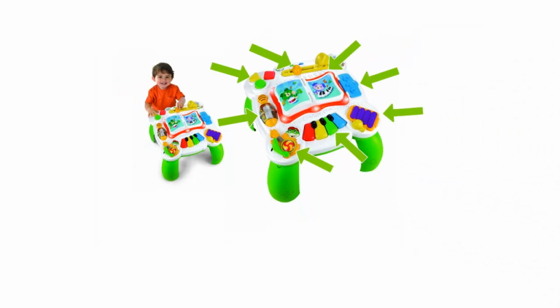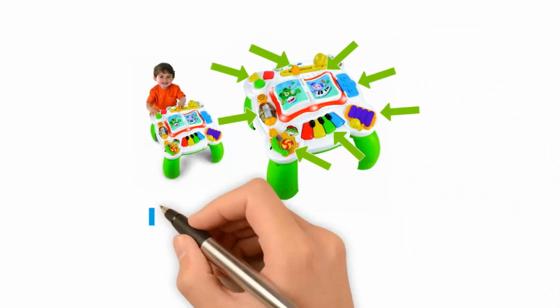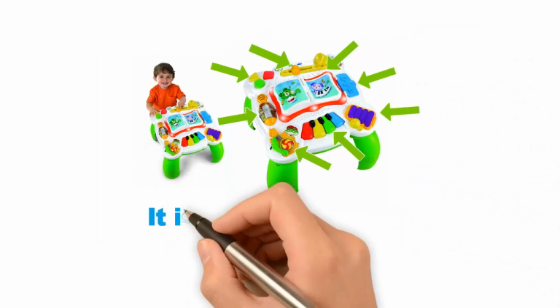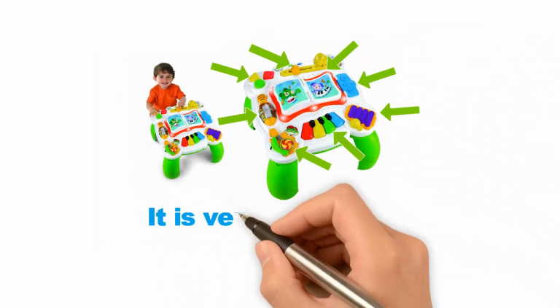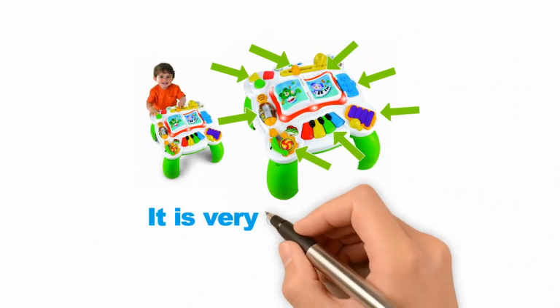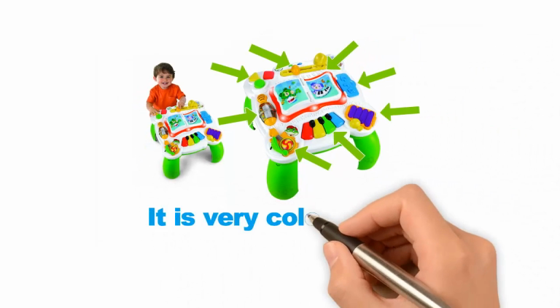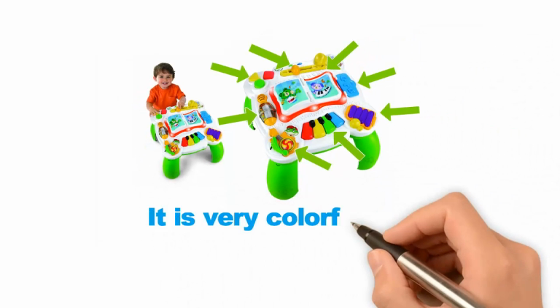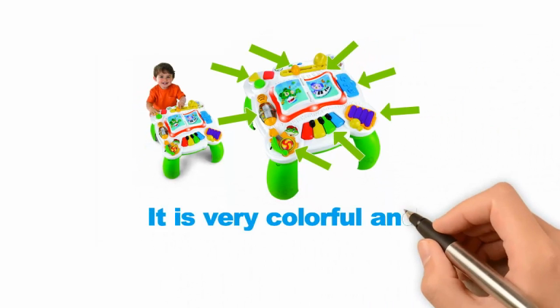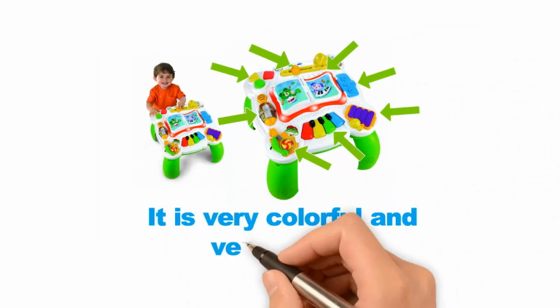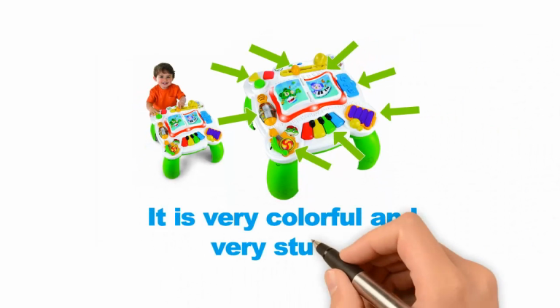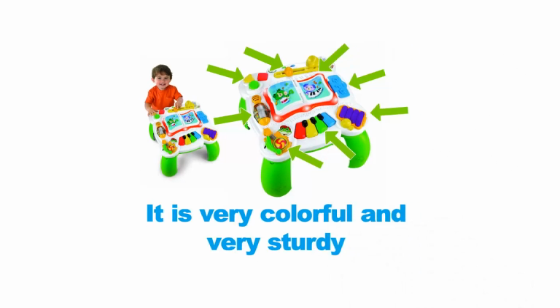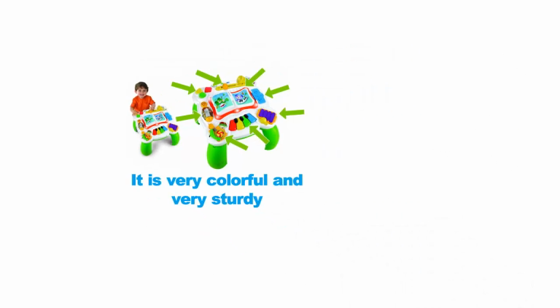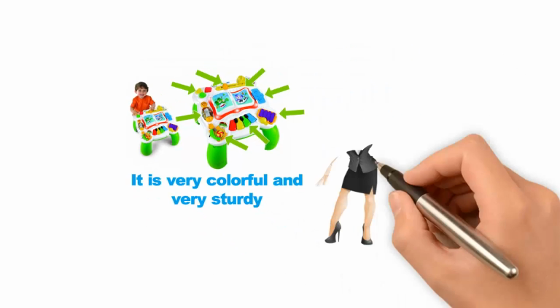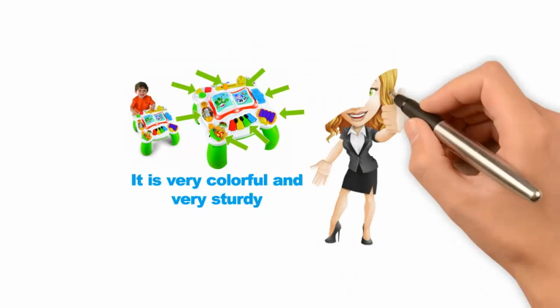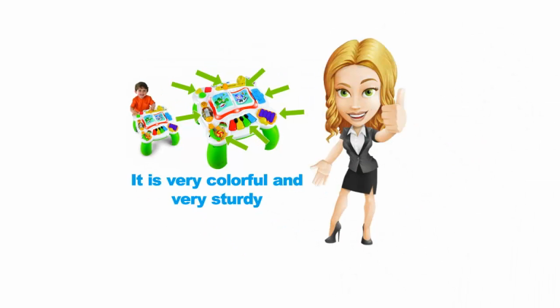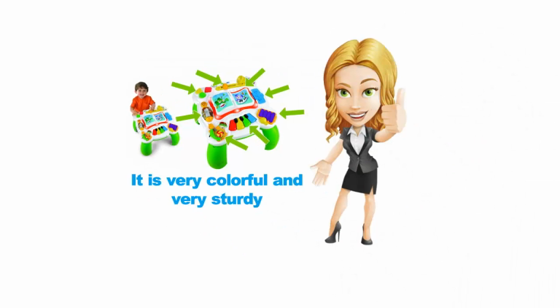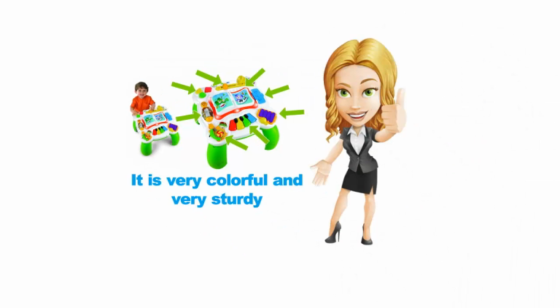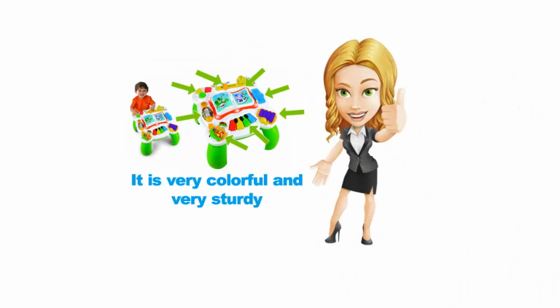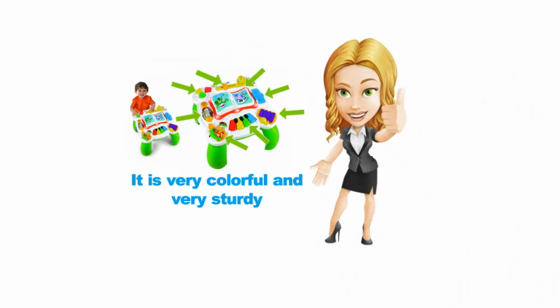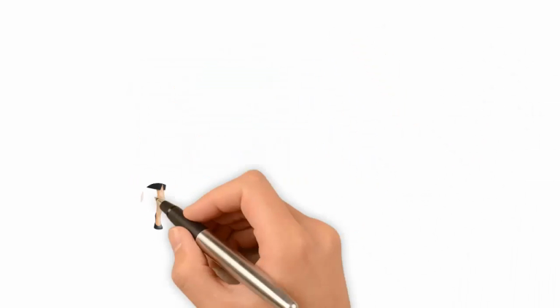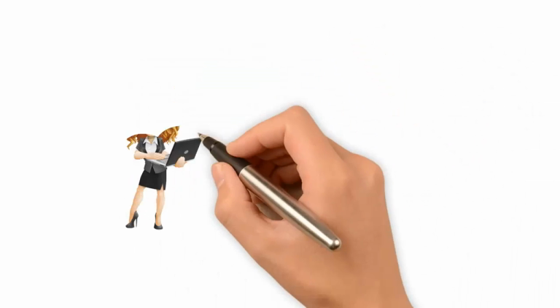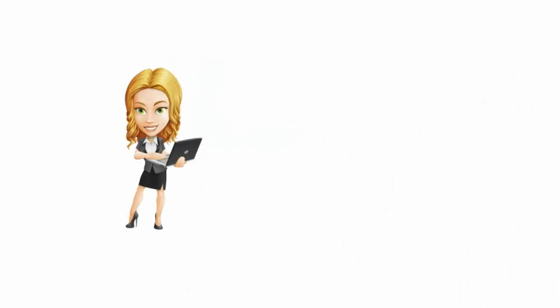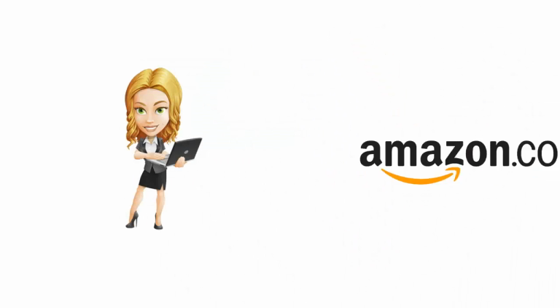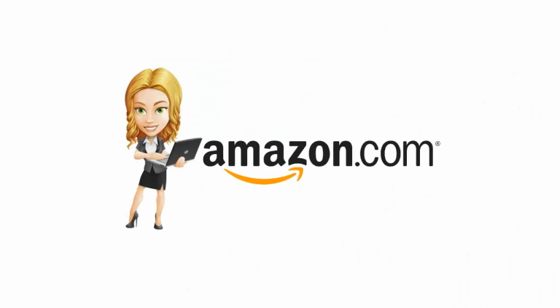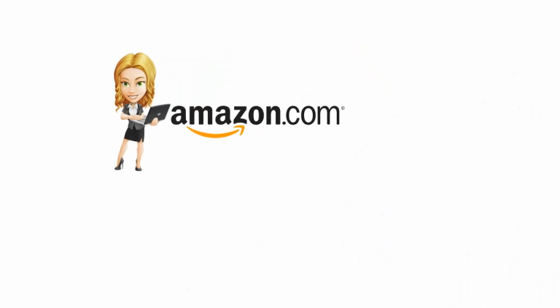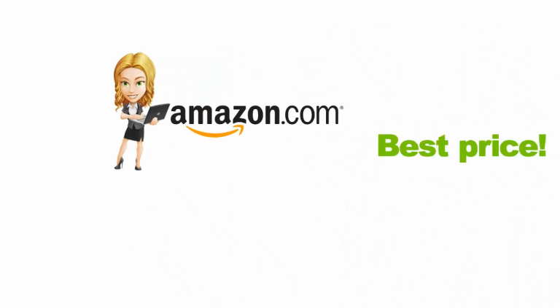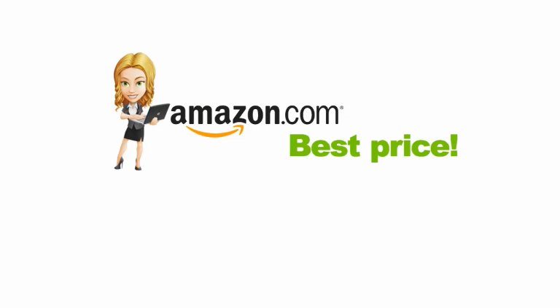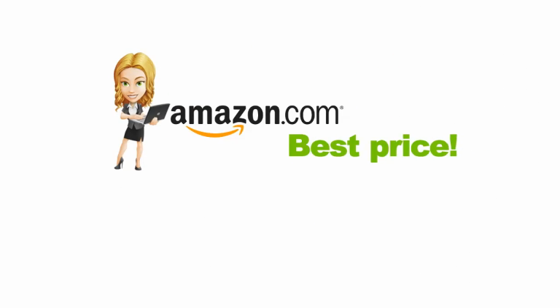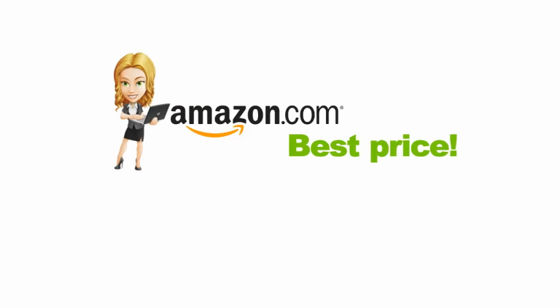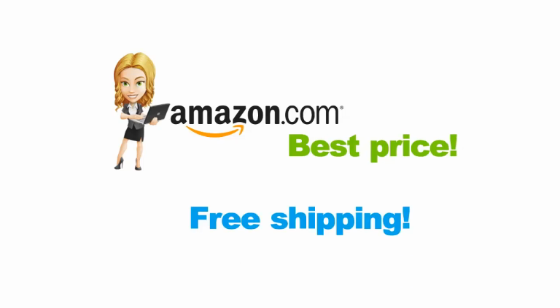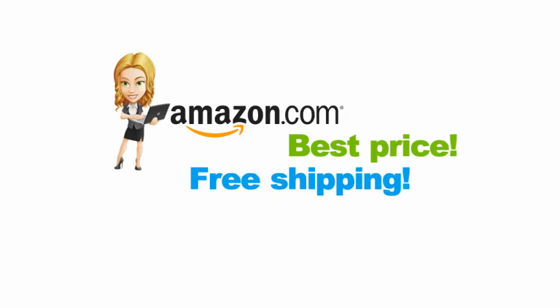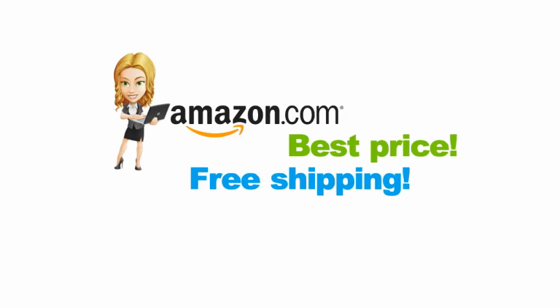It is very colorful and very sturdy too. I would definitely recommend this toy. Order yours from Amazon for the best price and free shipping.